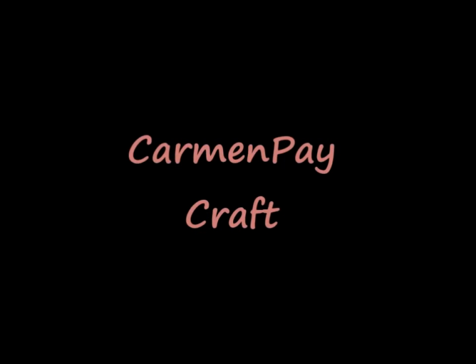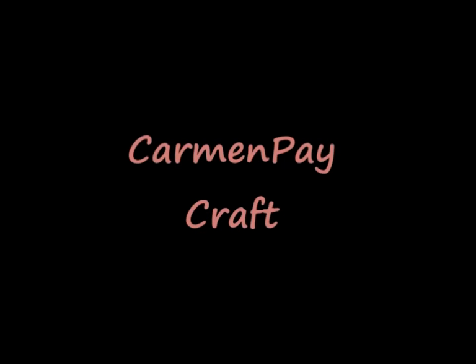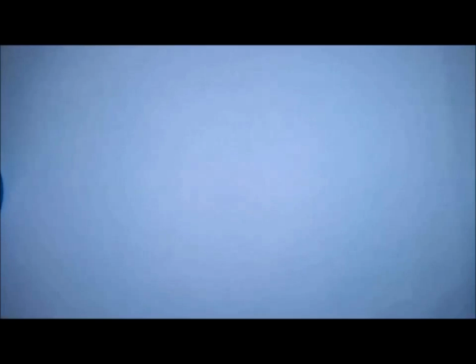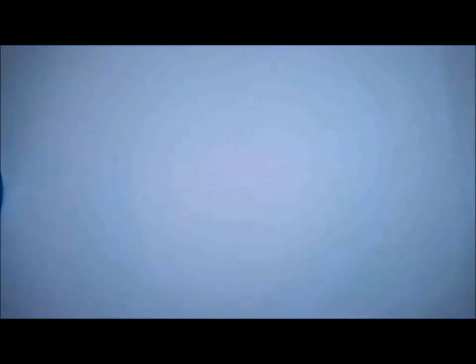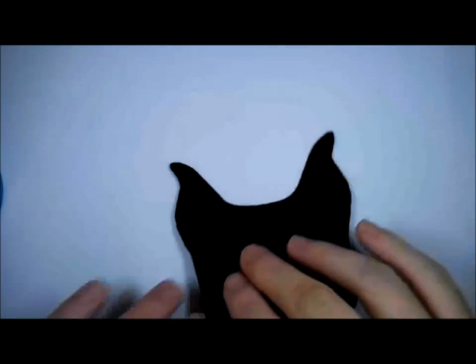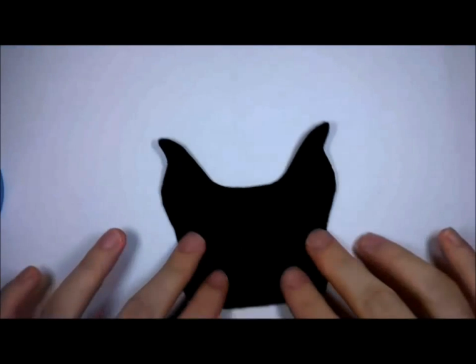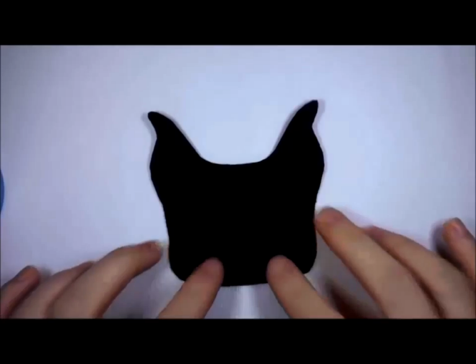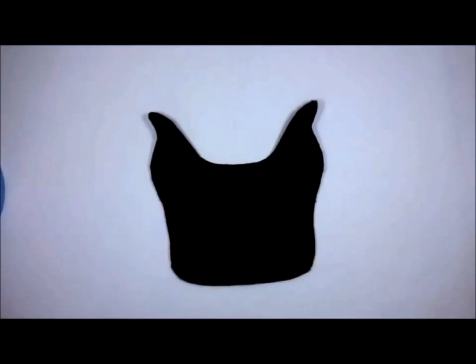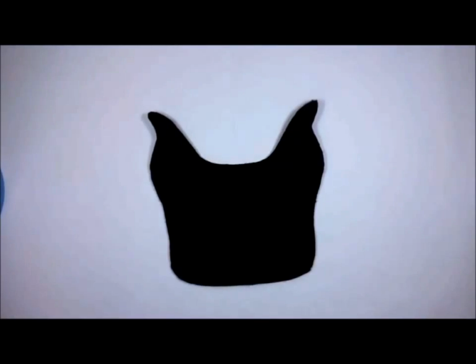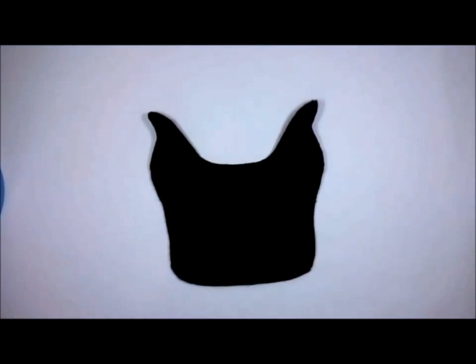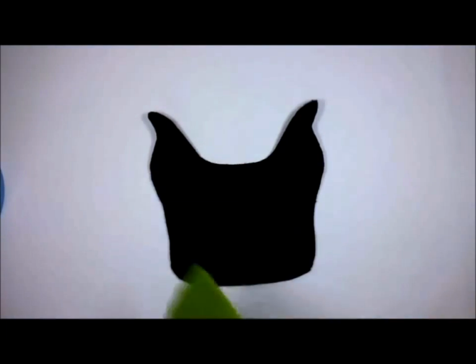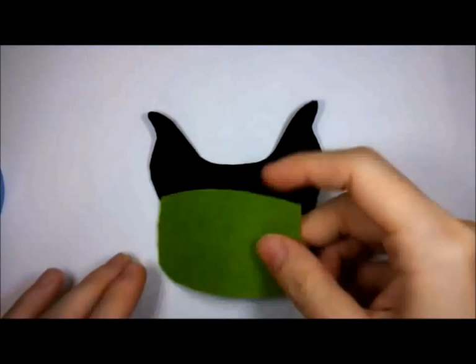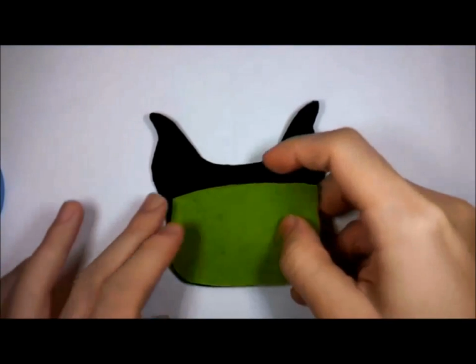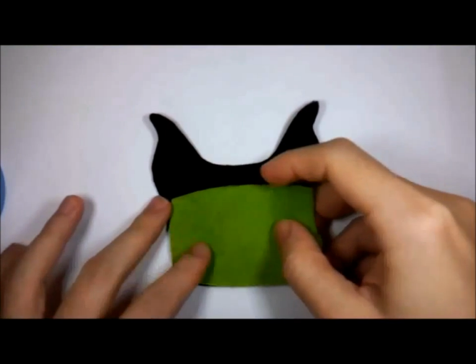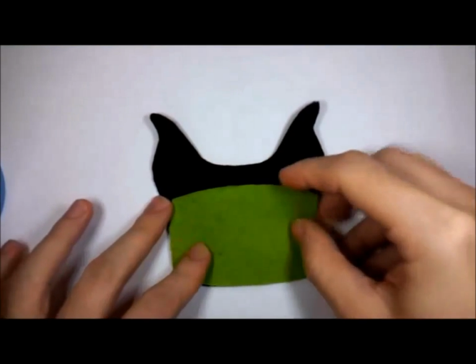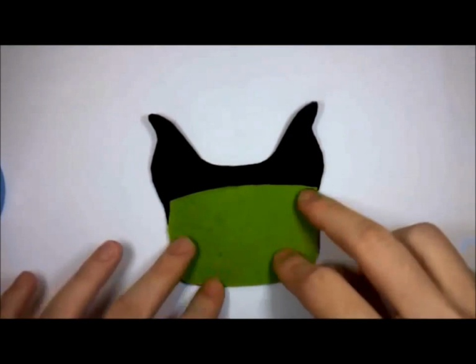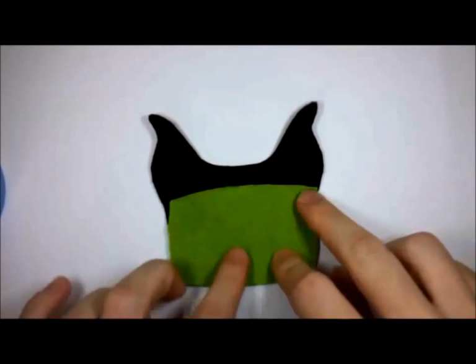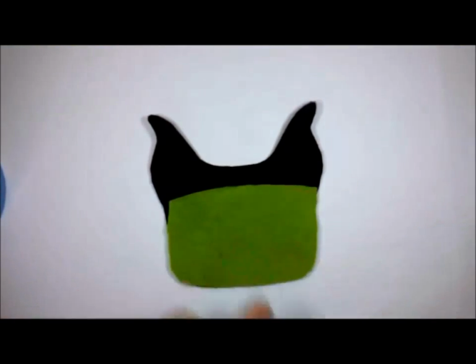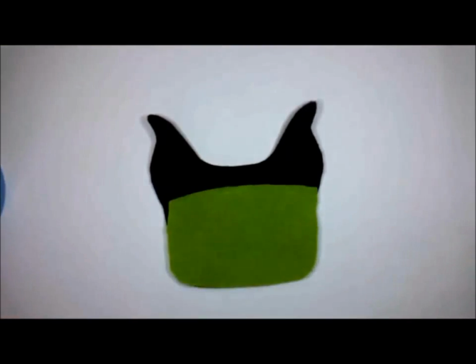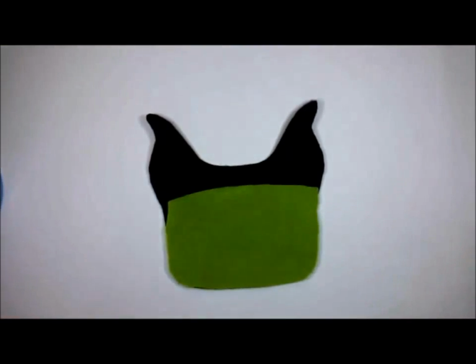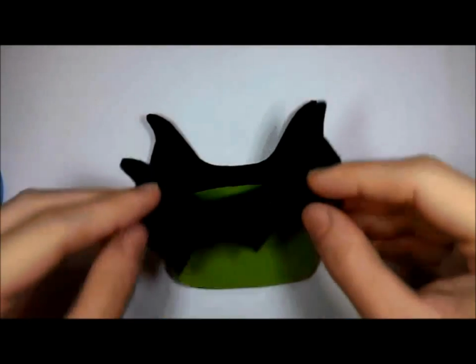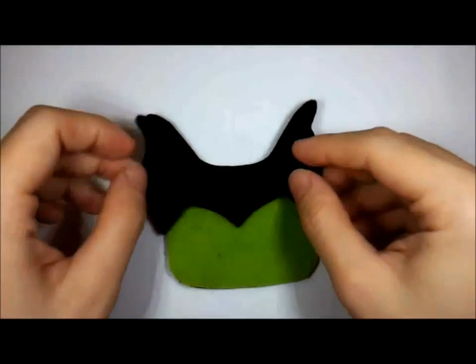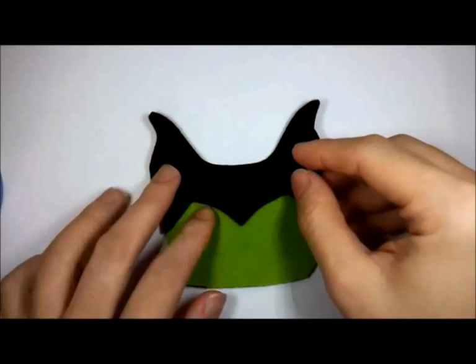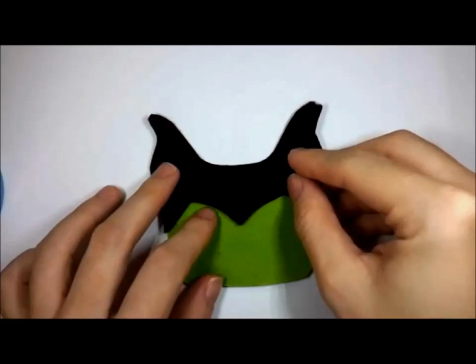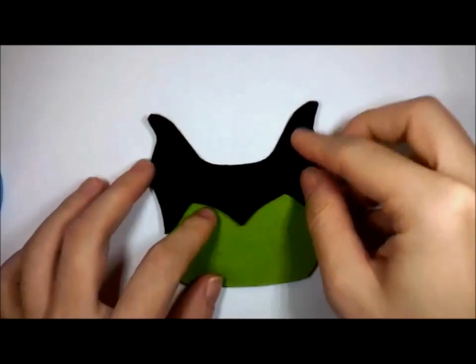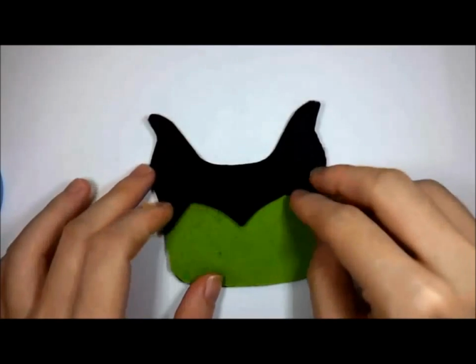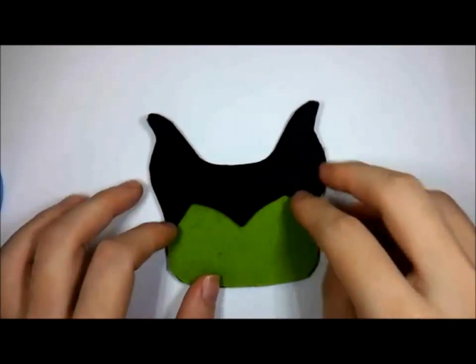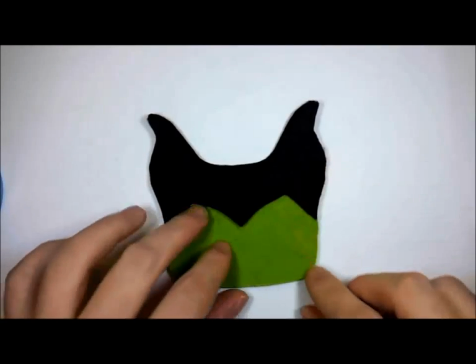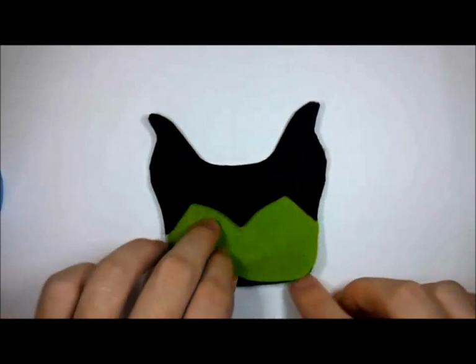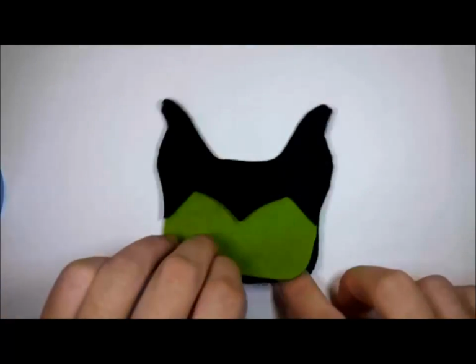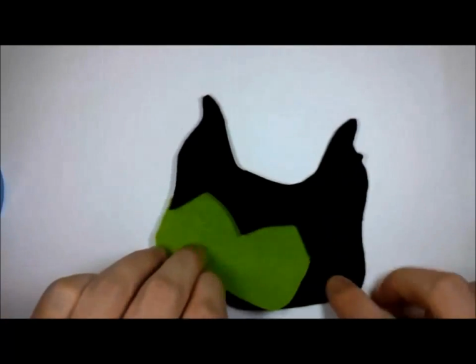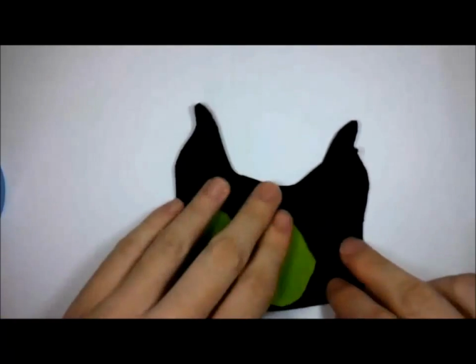Align the front piece according to the back piece, then backstitch it together.